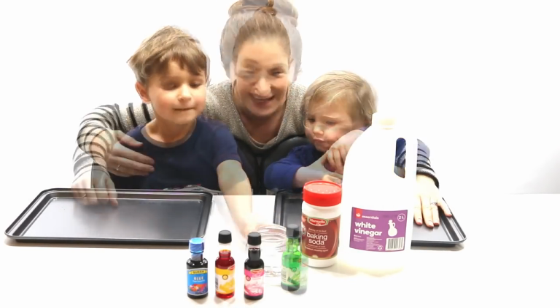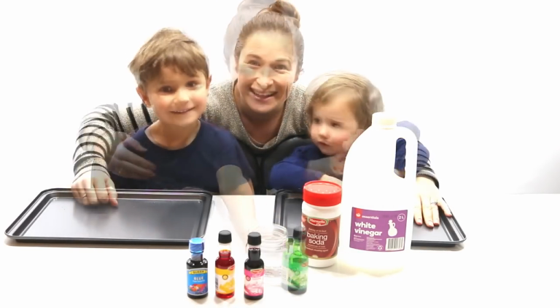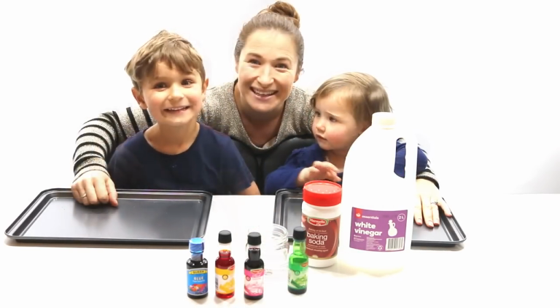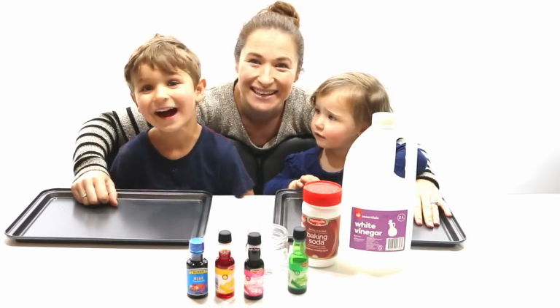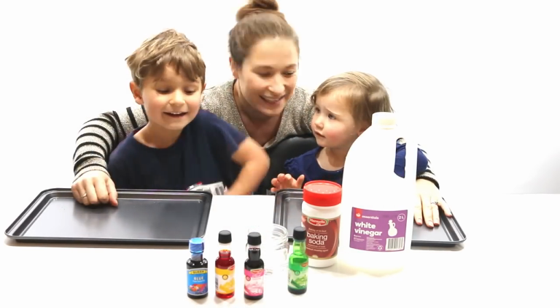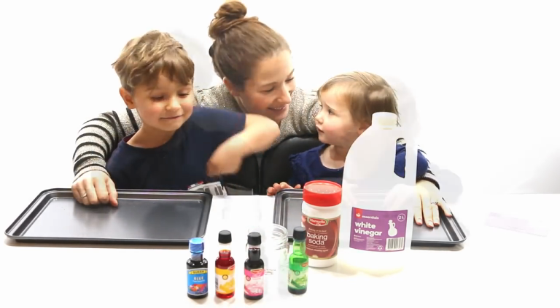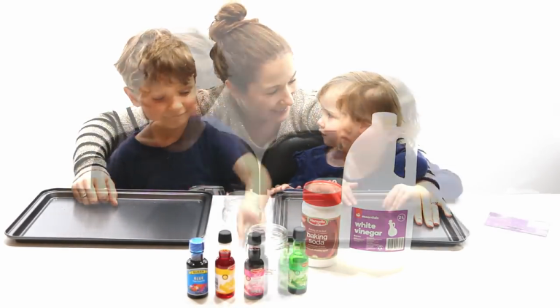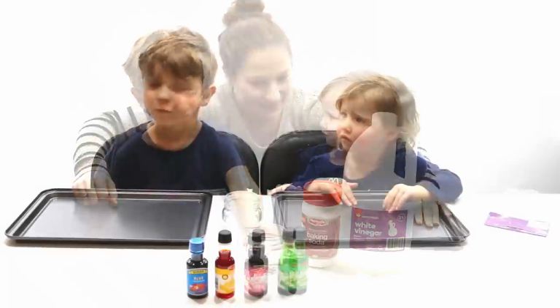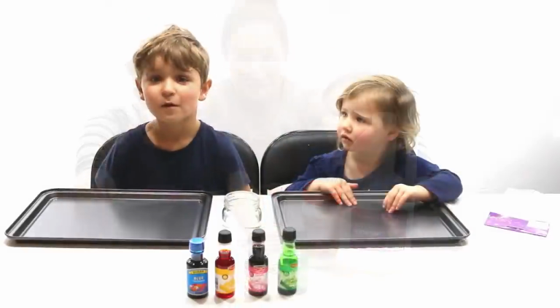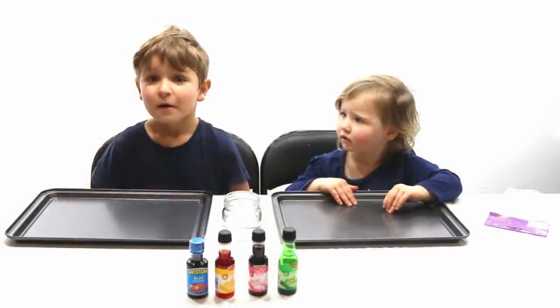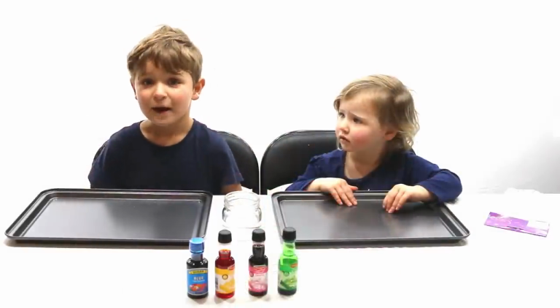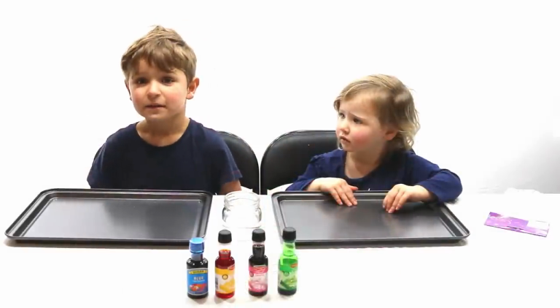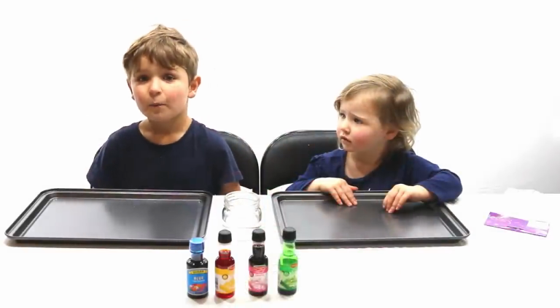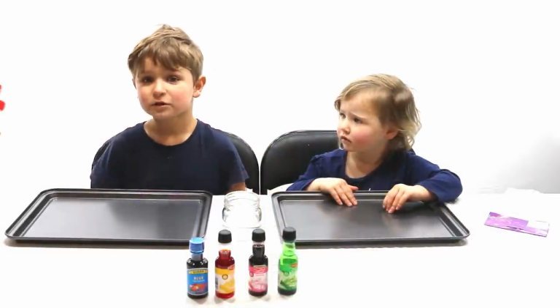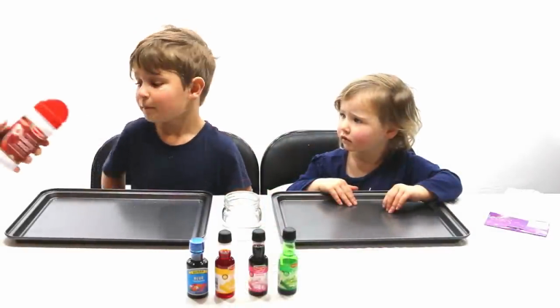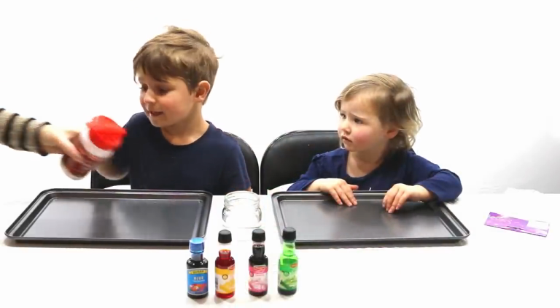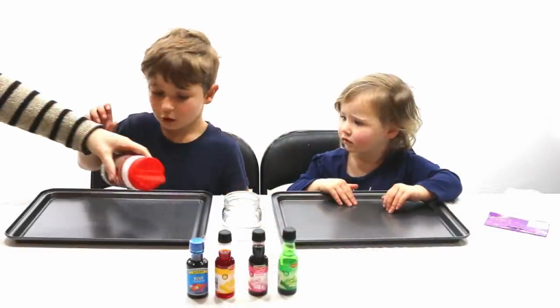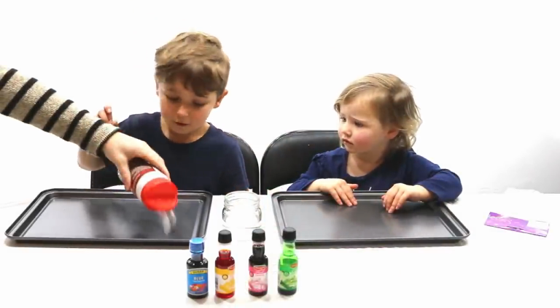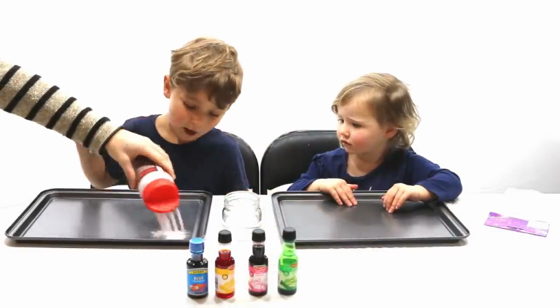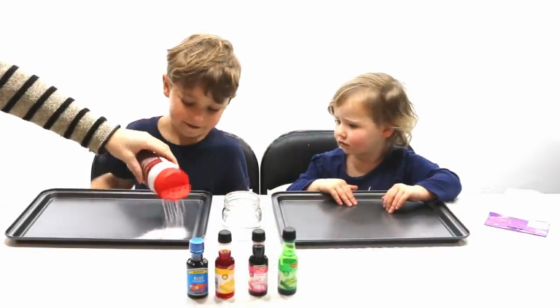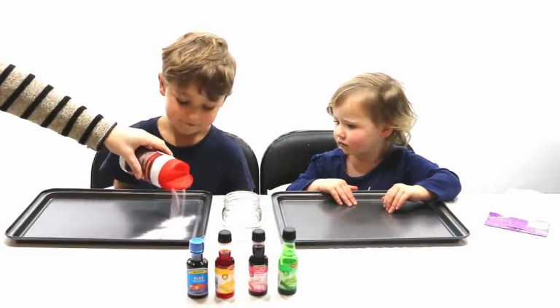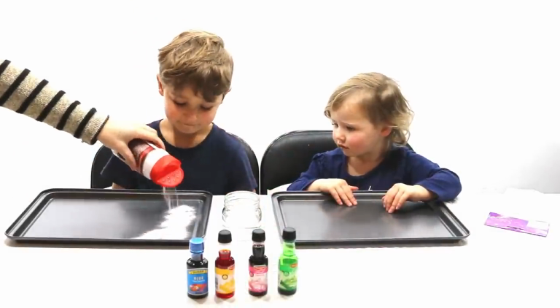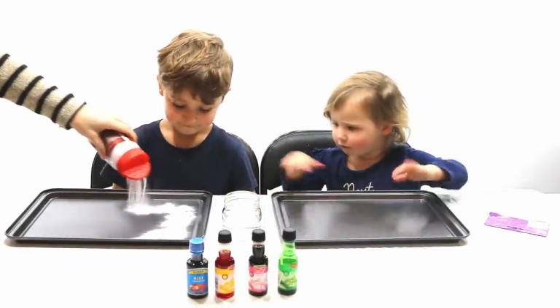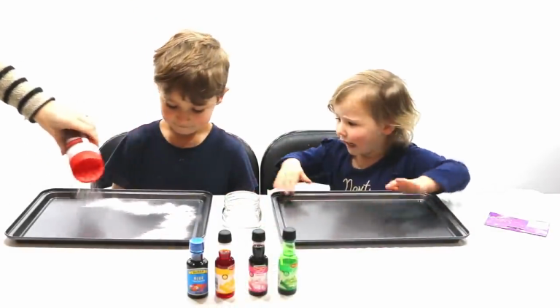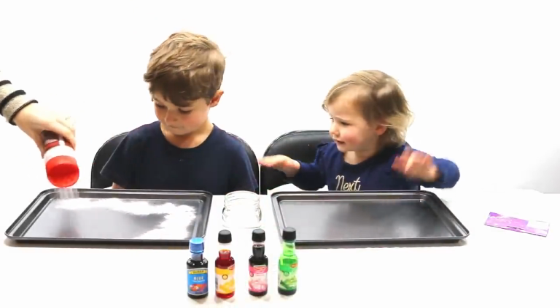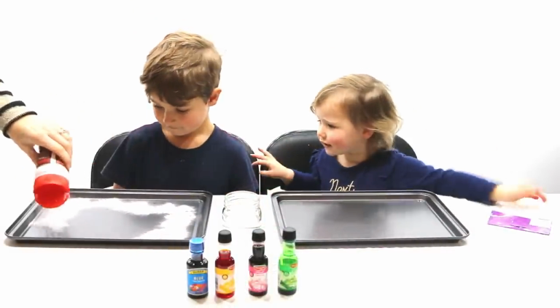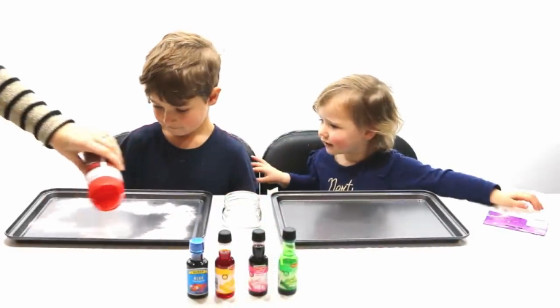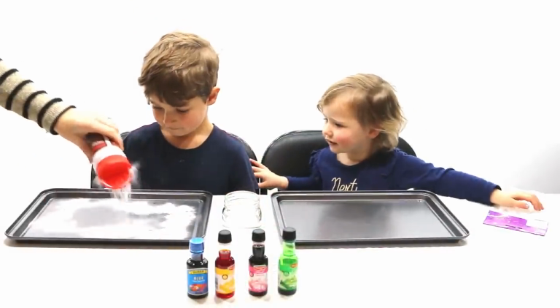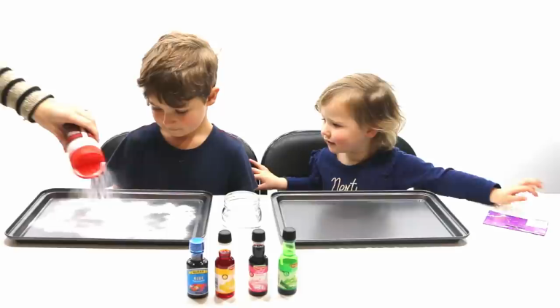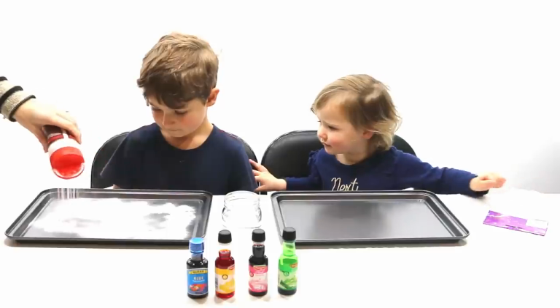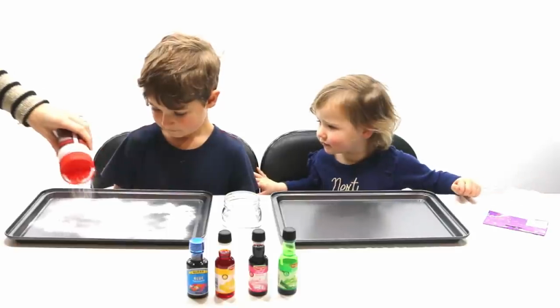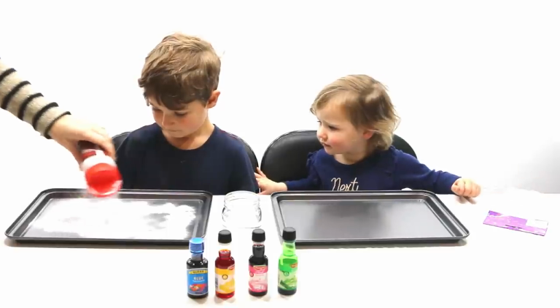Let's get started. First, water breaks, then put some baking soda on our trays. I'm going to go all round.